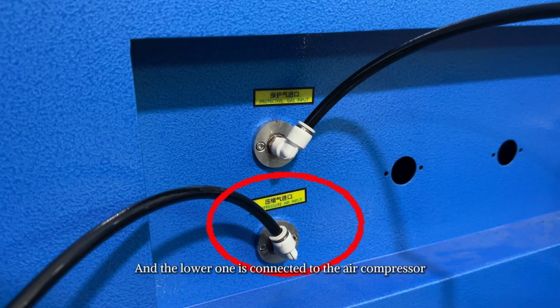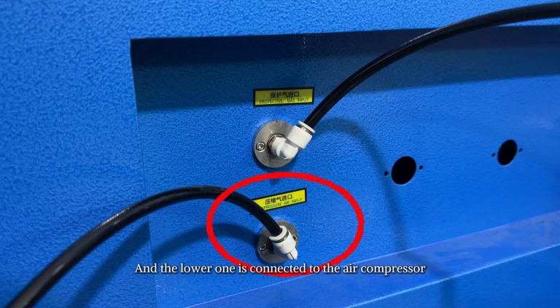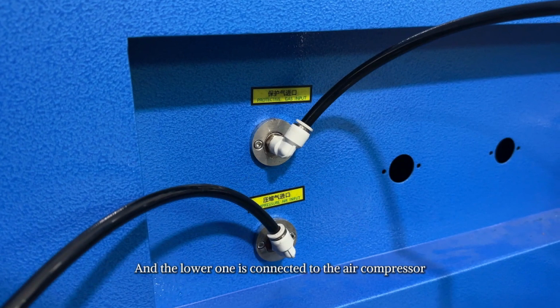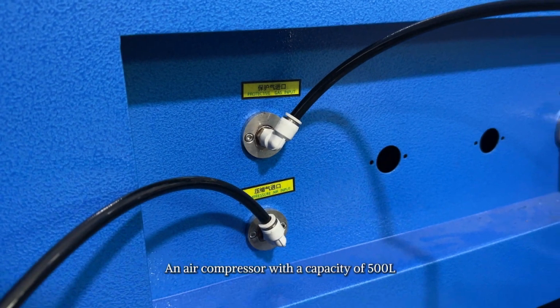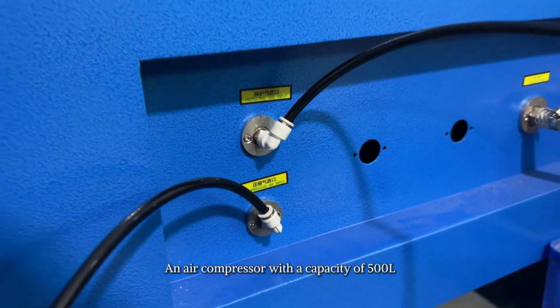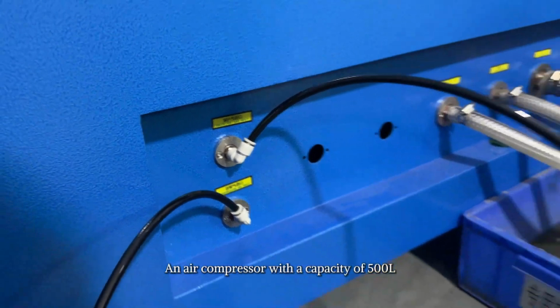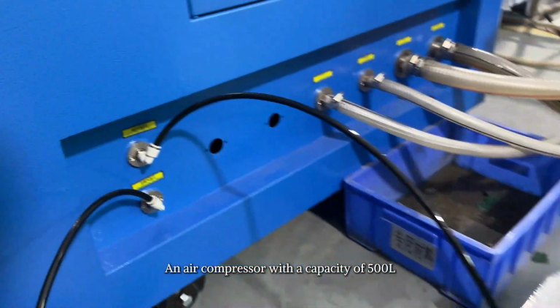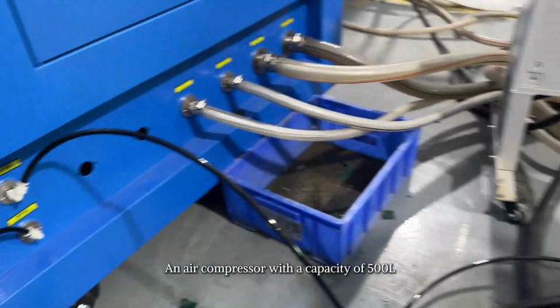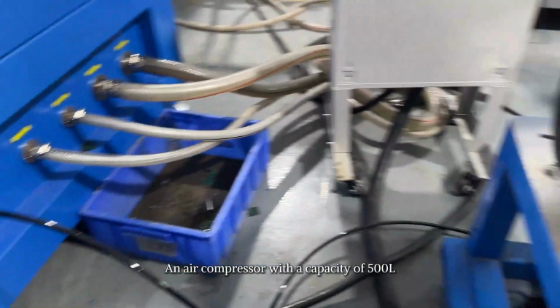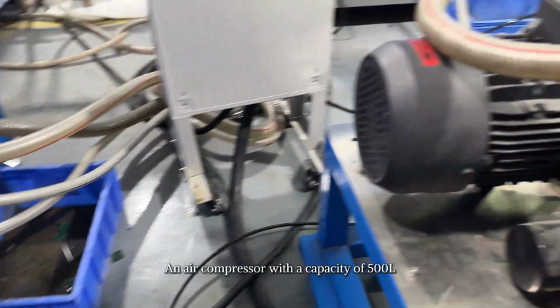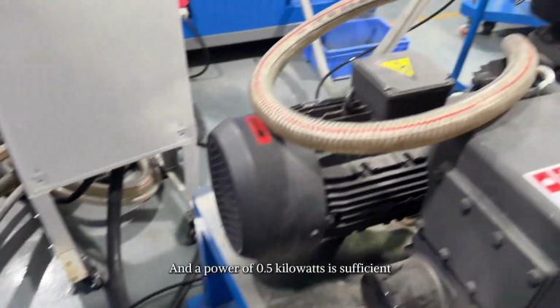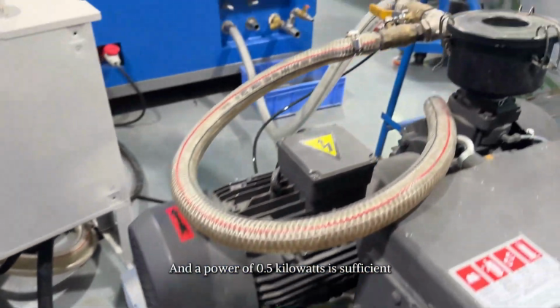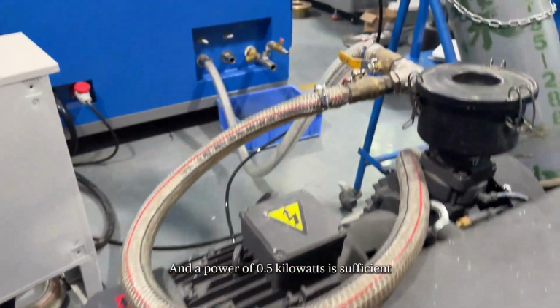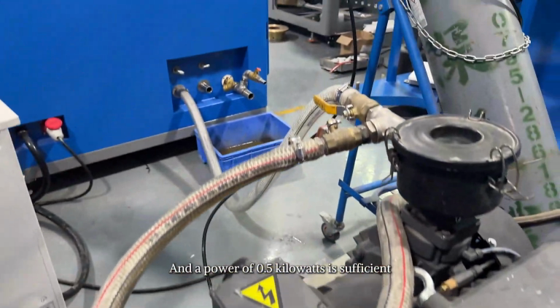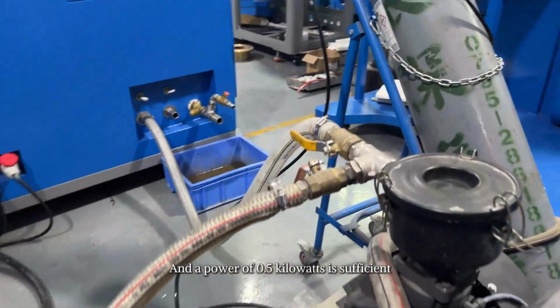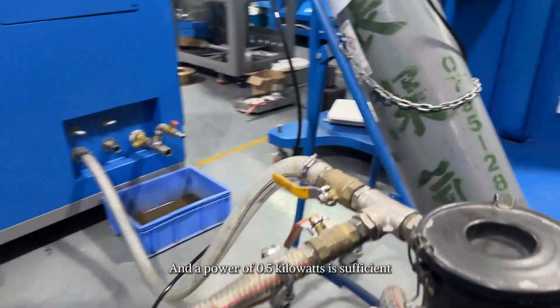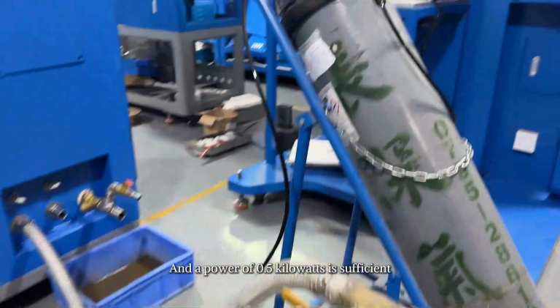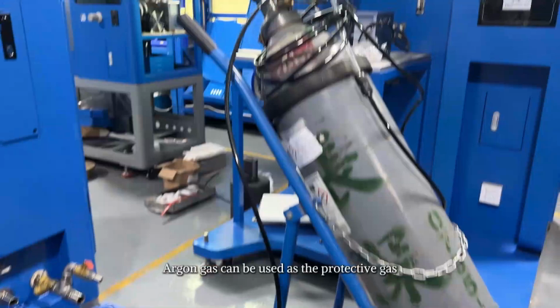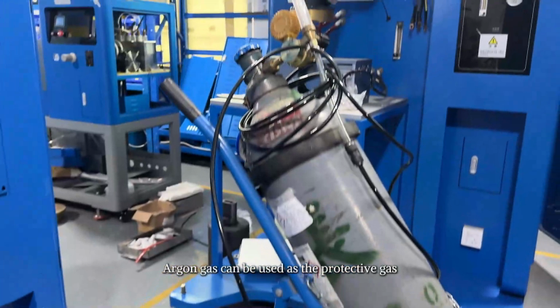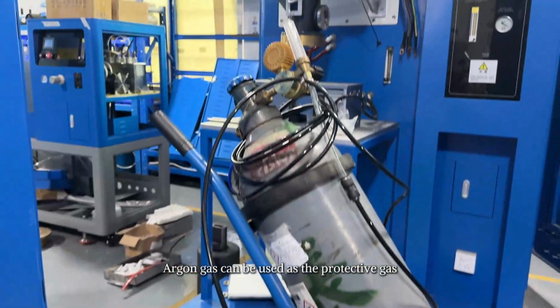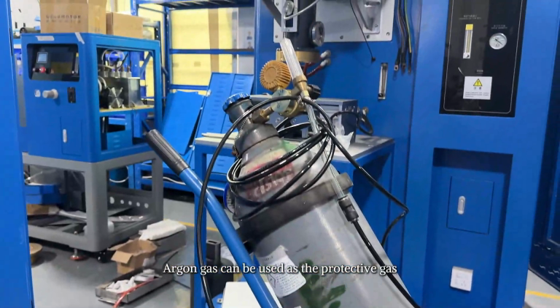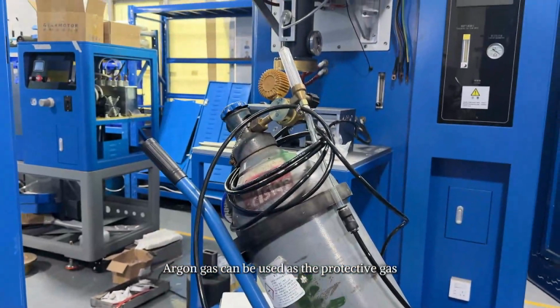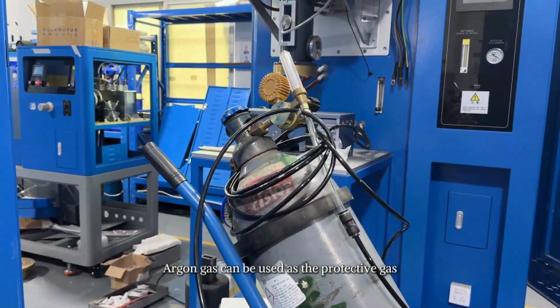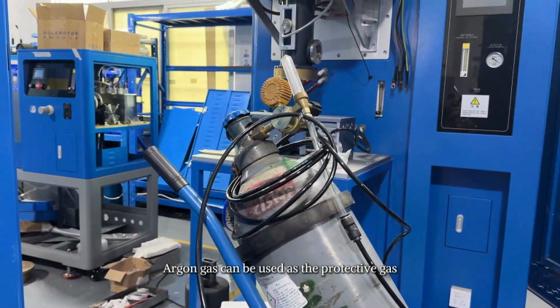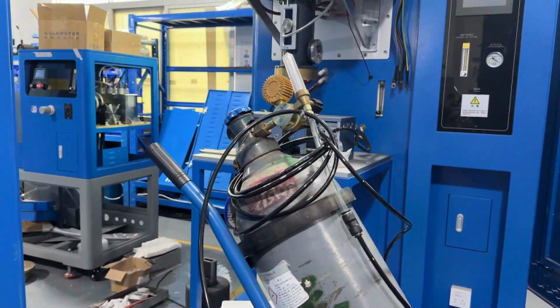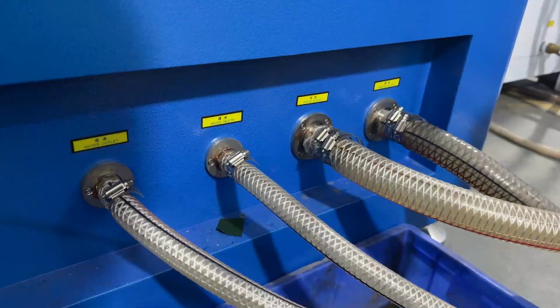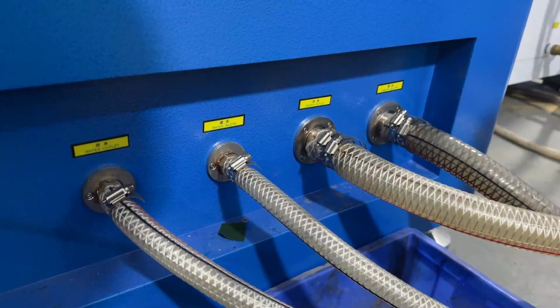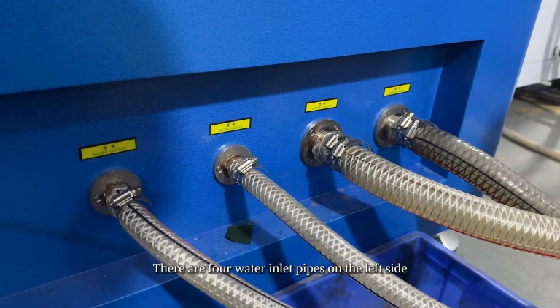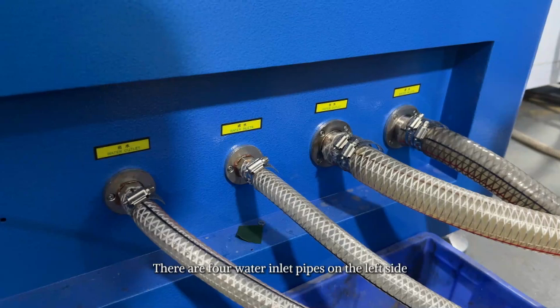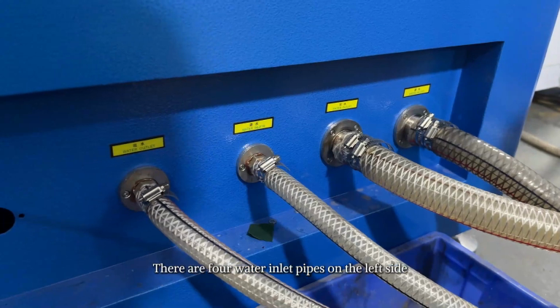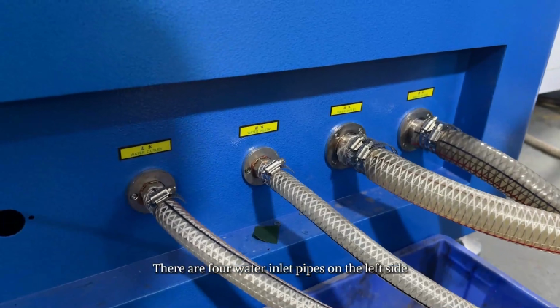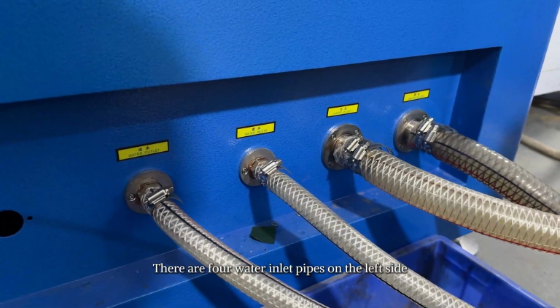An air compressor with a capacity of 500 liters and a power of 0.5 kilowatts is sufficient. Argon gas can be used as the protective gas.